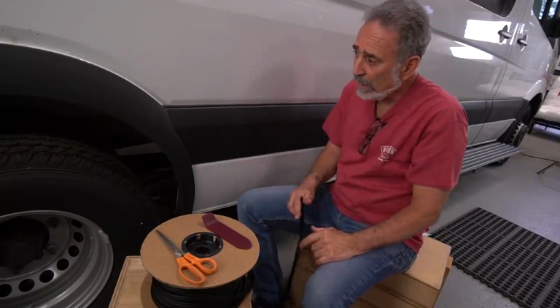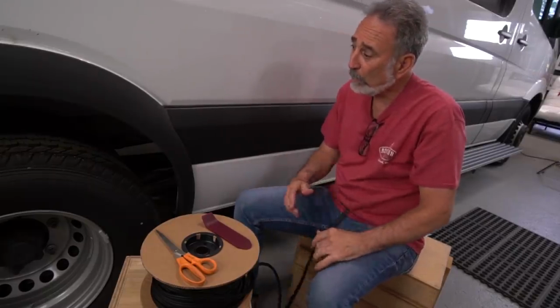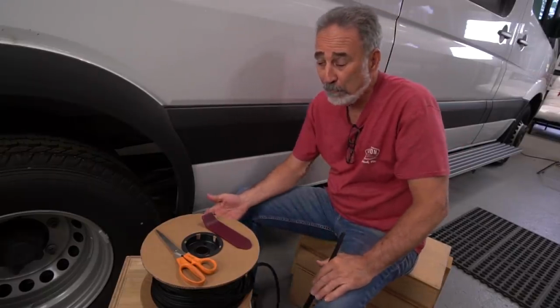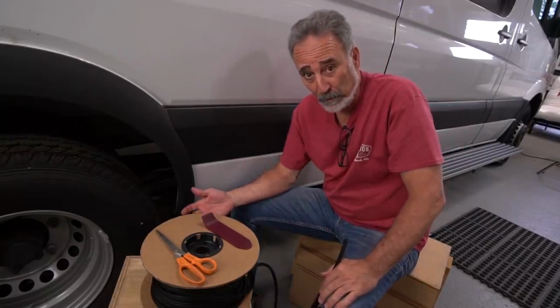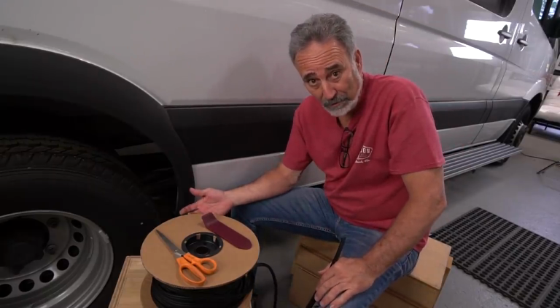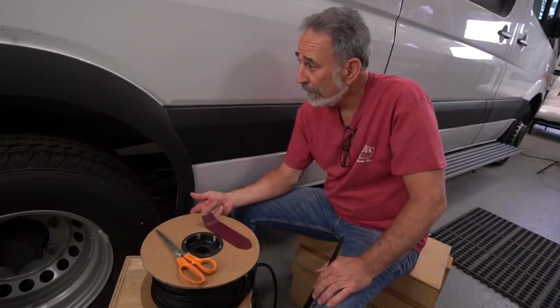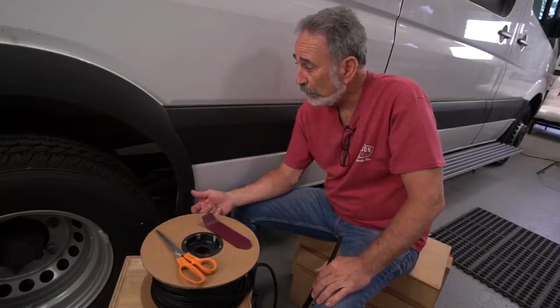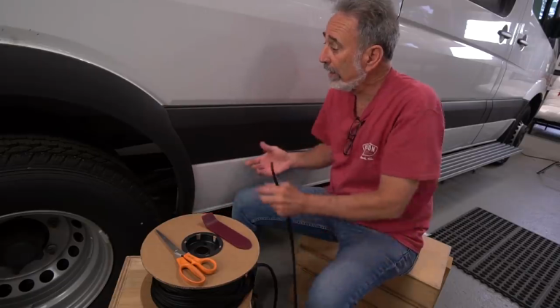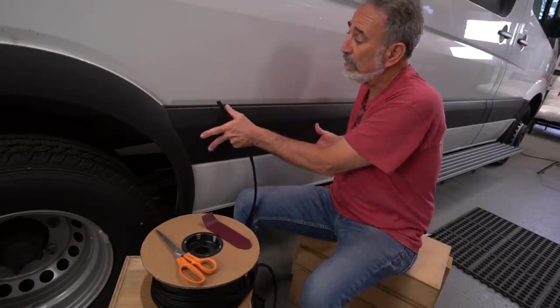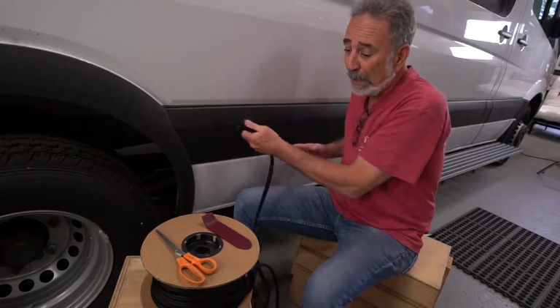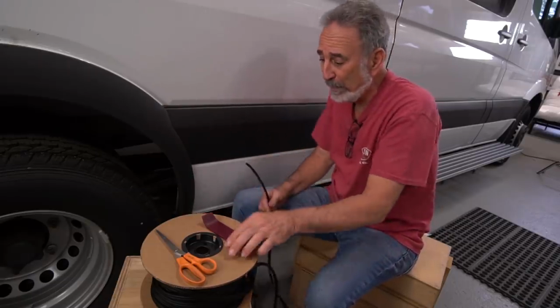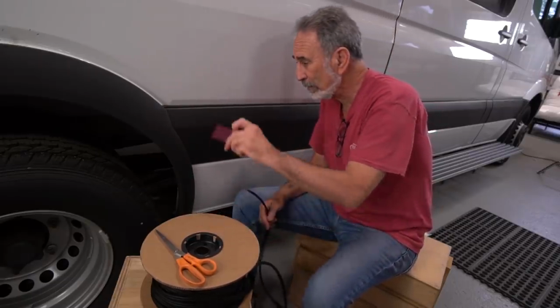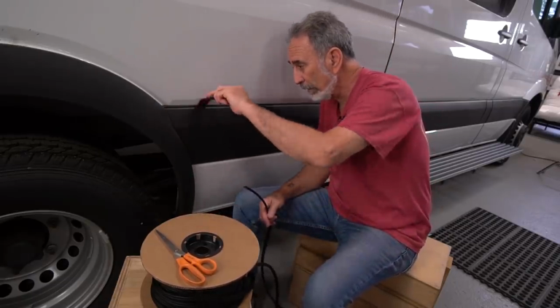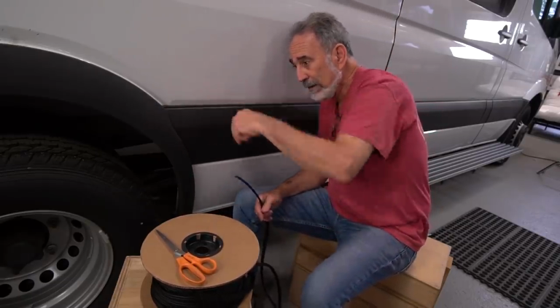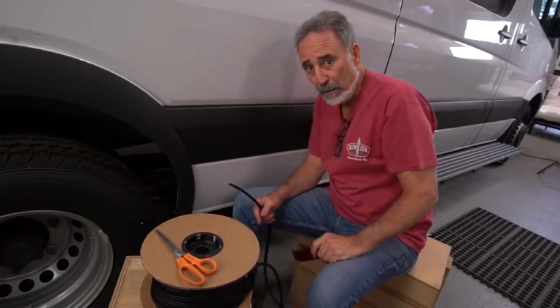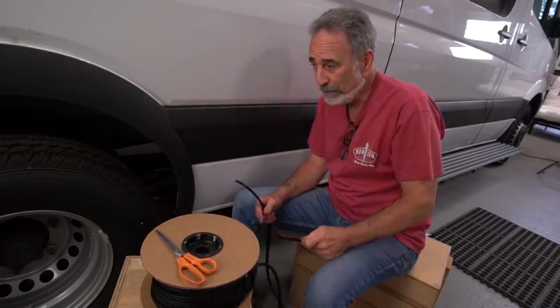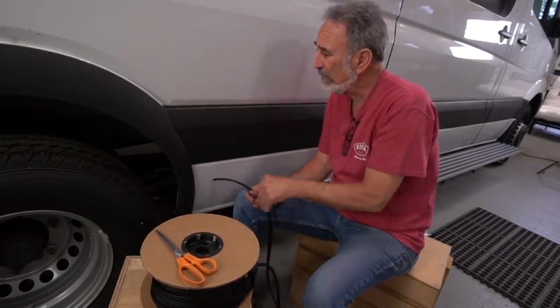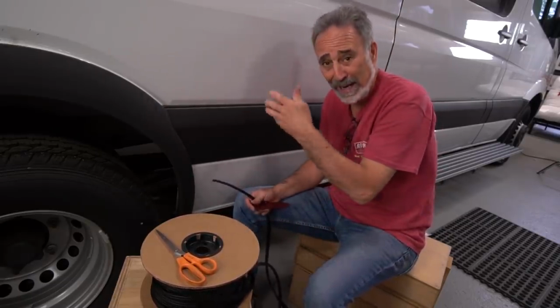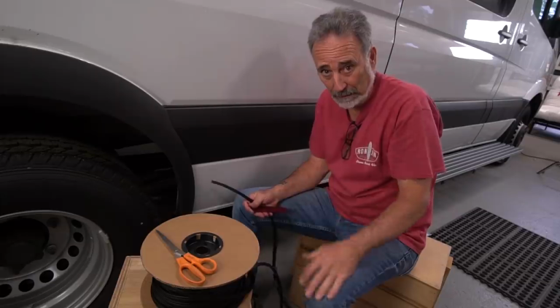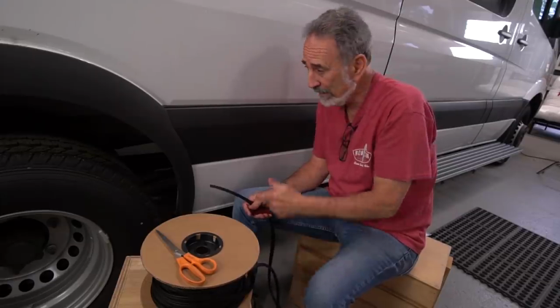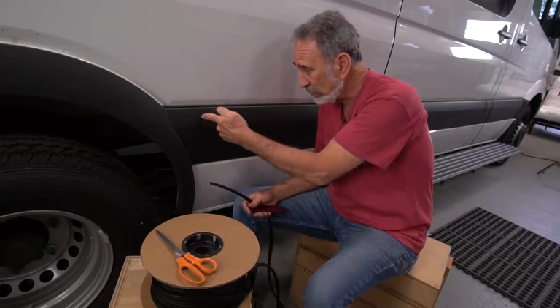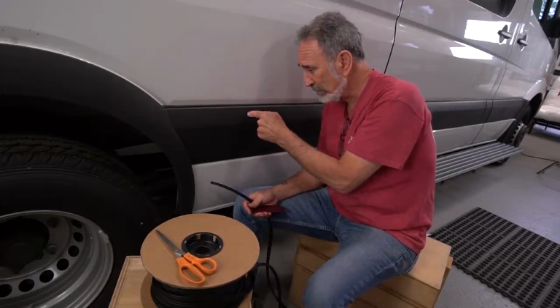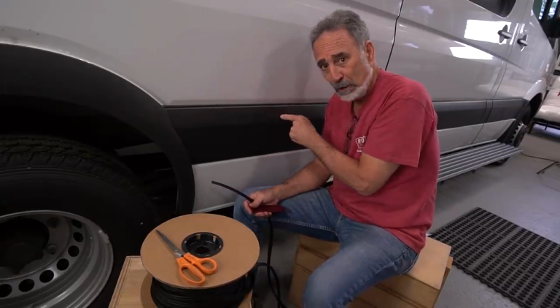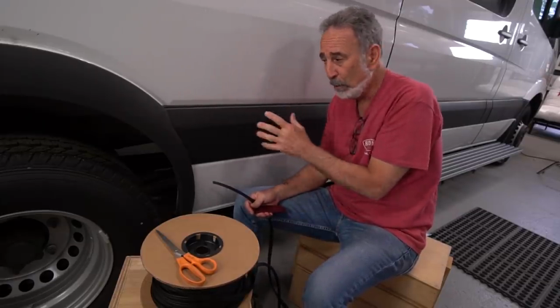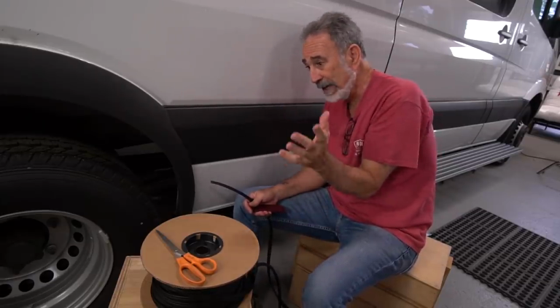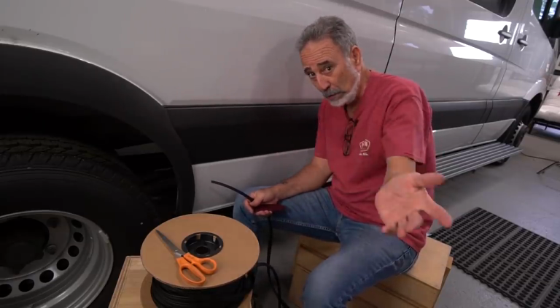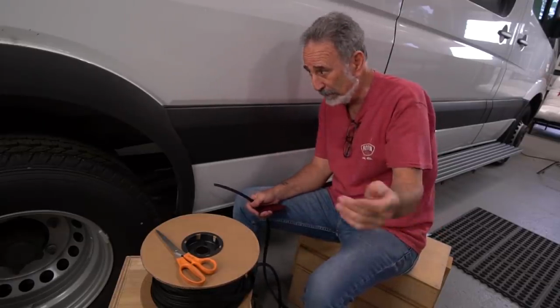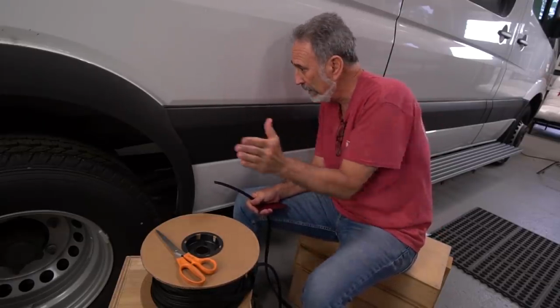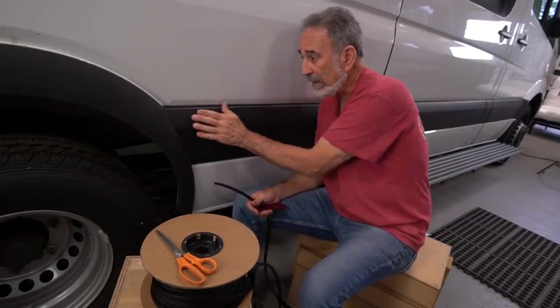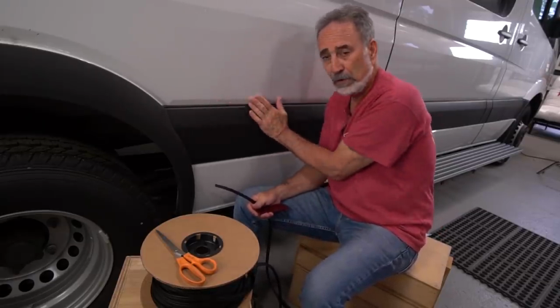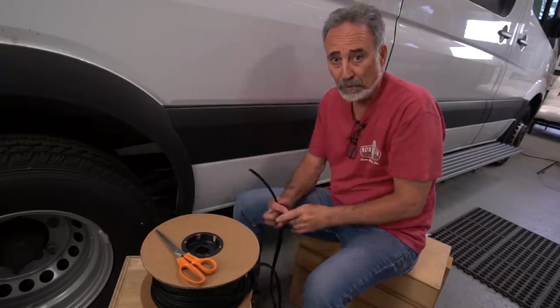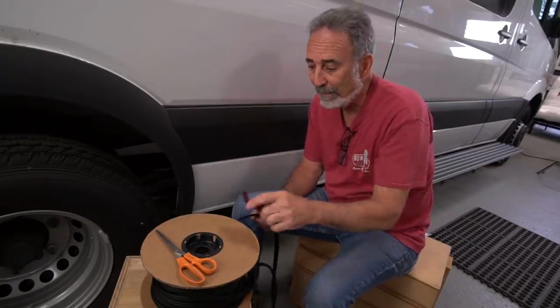So the big fix for this so far has been: you pop the panels off with a body tool, you break half the clips, you shoot some silicone in the holes, you get new clips shipped here, and you push the panels back on.